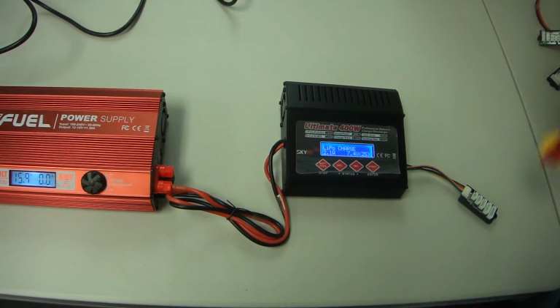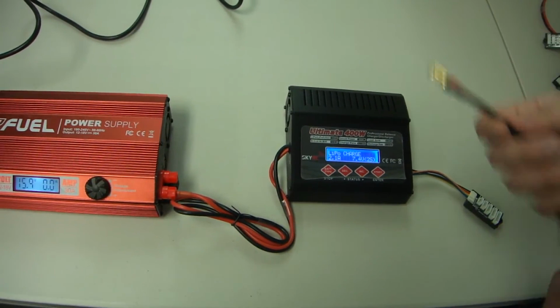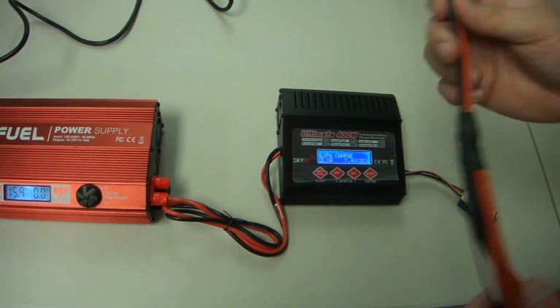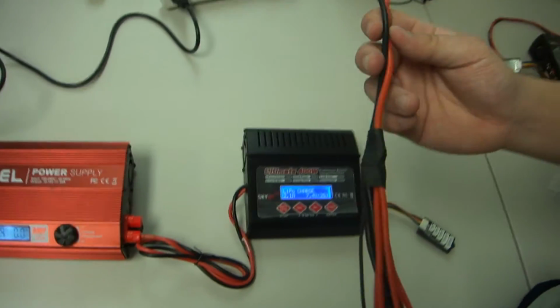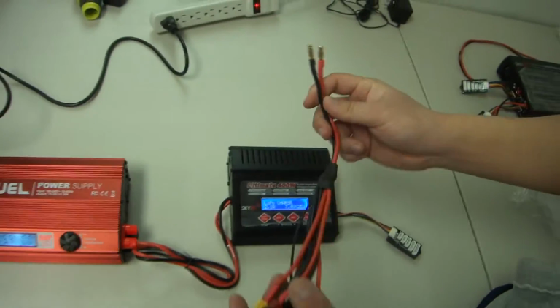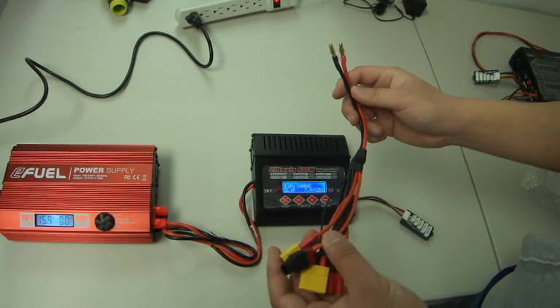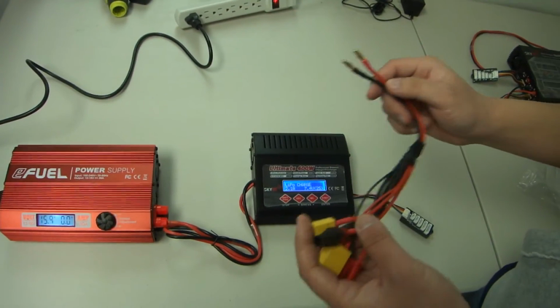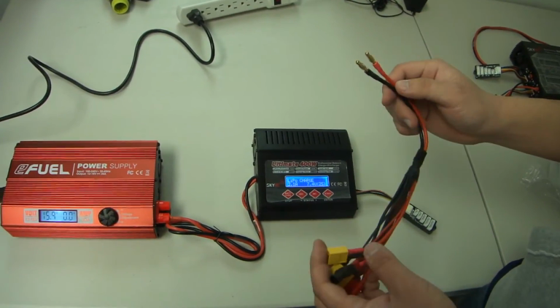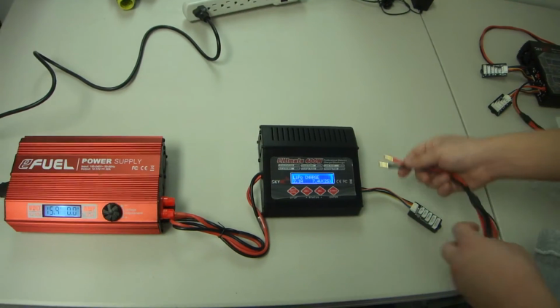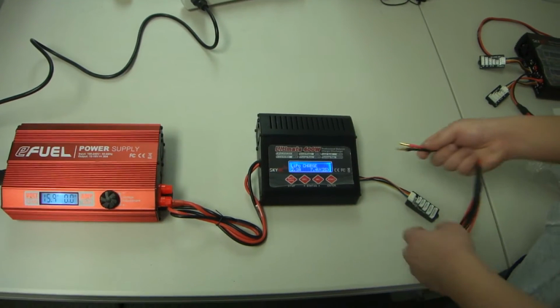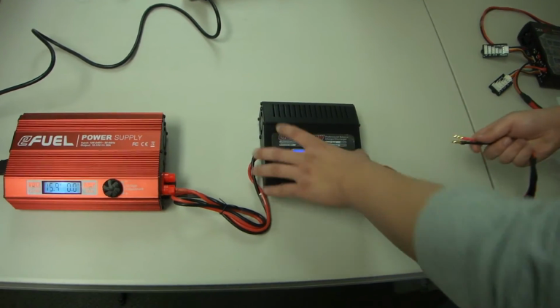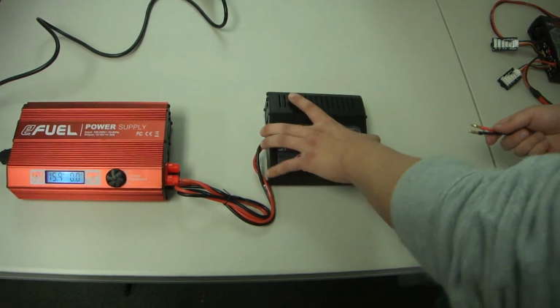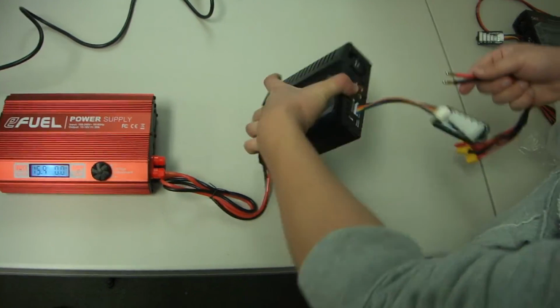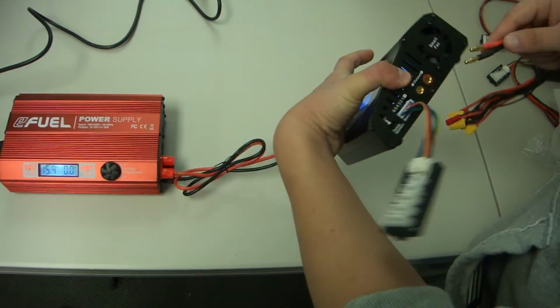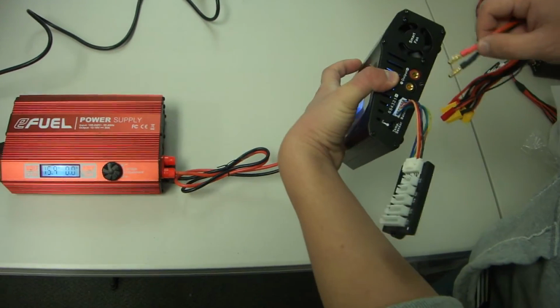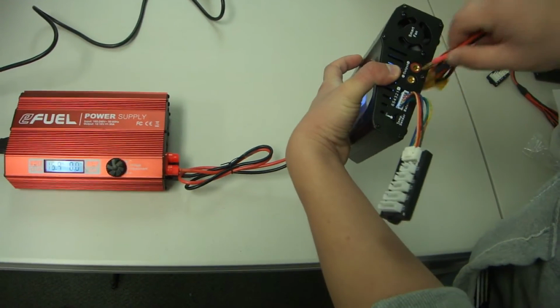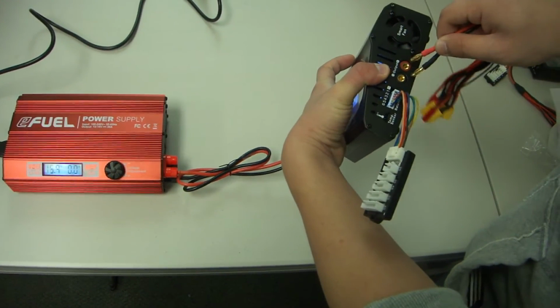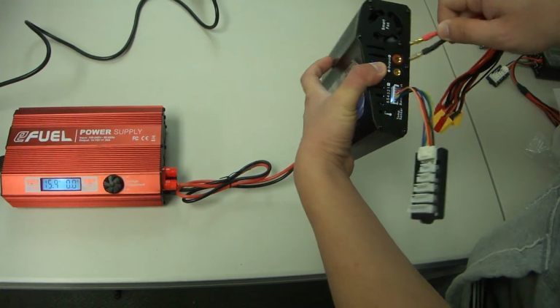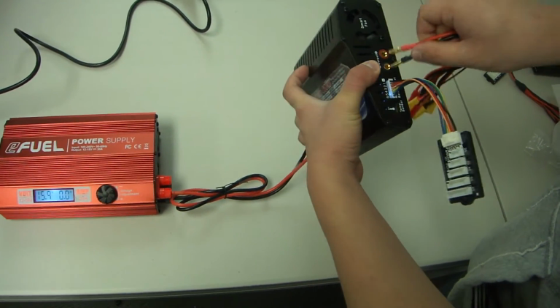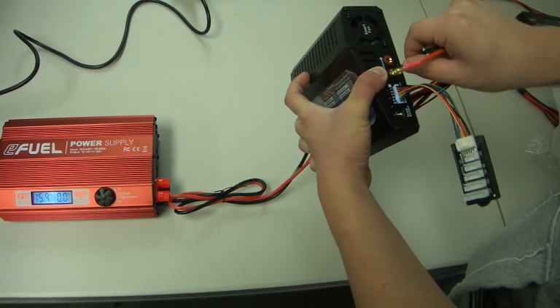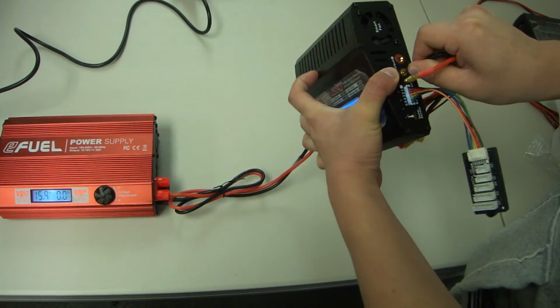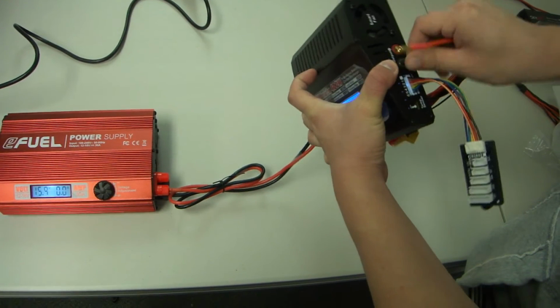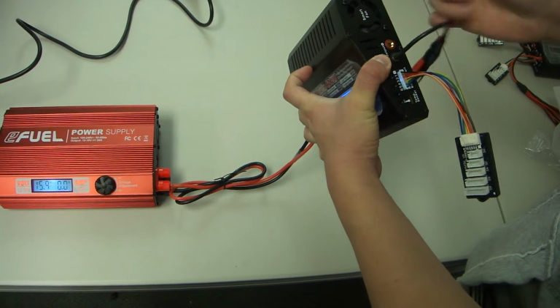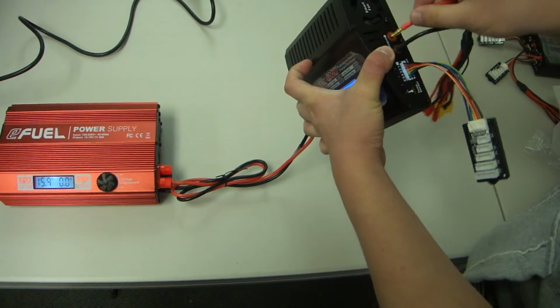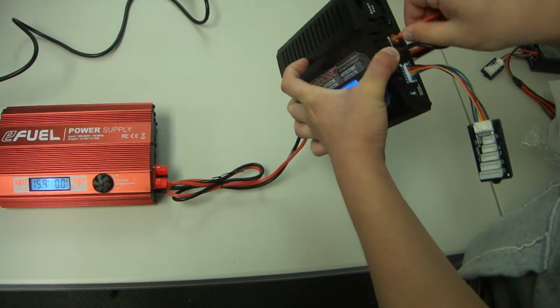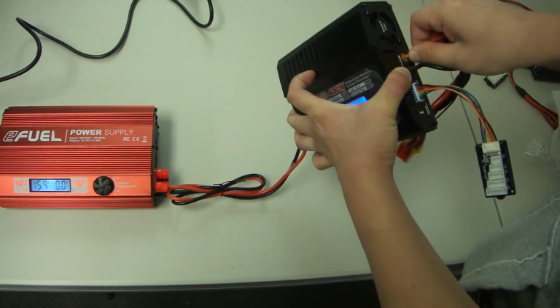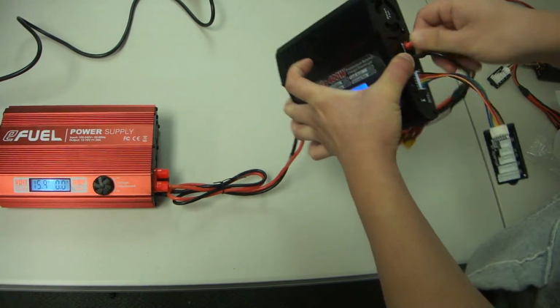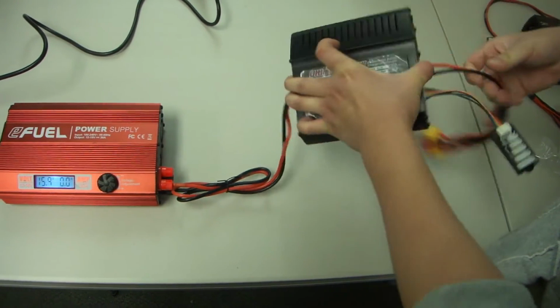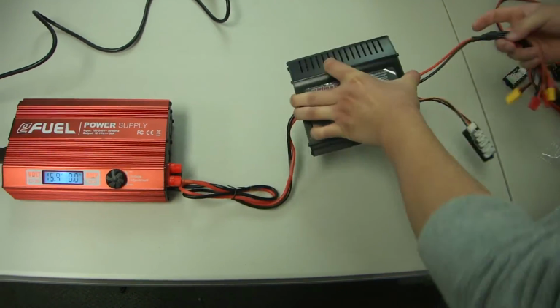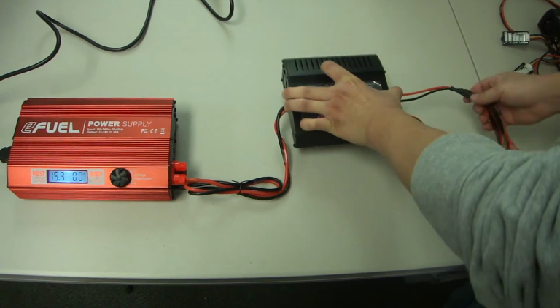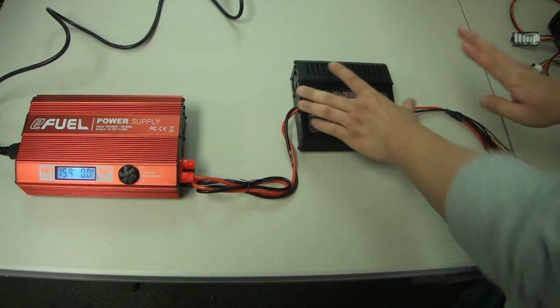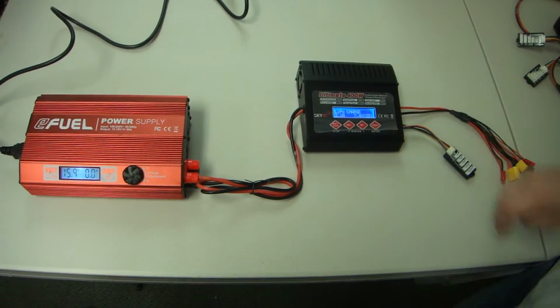Now you're going to grab this adapter — it's an all-in-one adapter. On the right side it says output; you want to plug it in accordingly, same thing: black with black, red with red. Once it's plugged in, you're ready to charge.